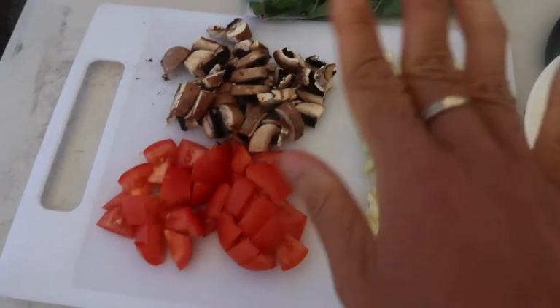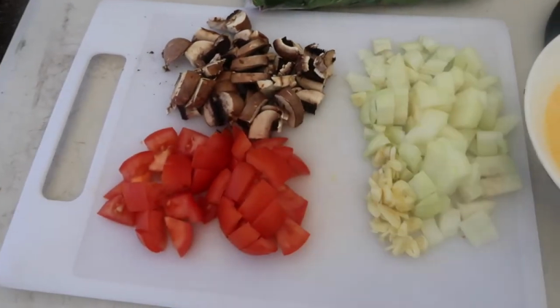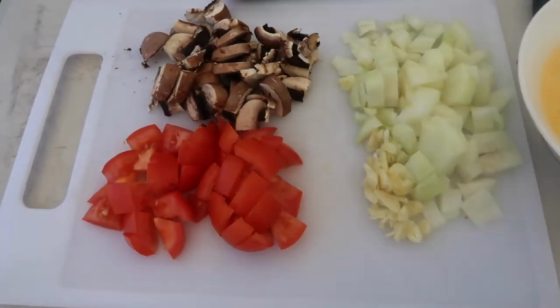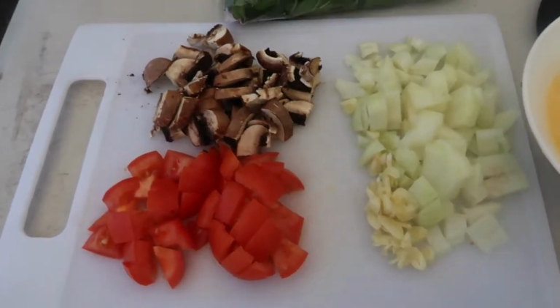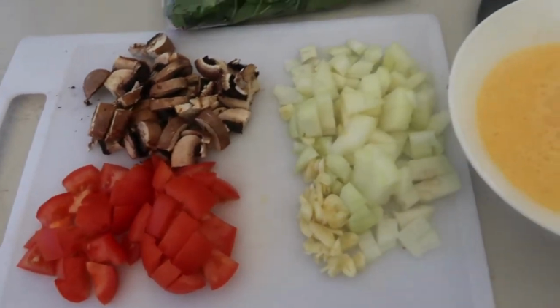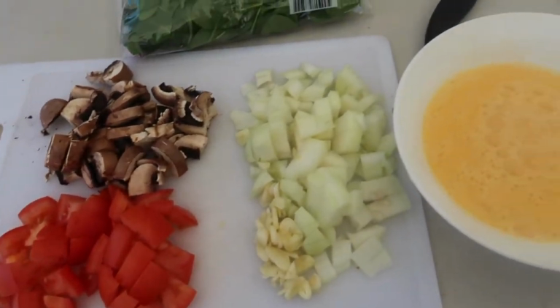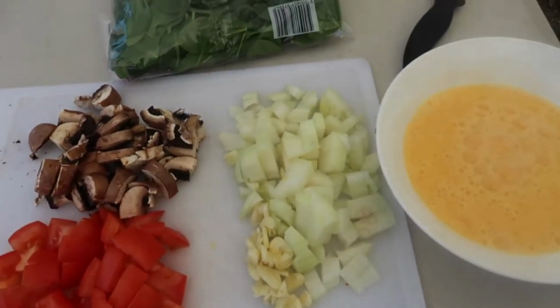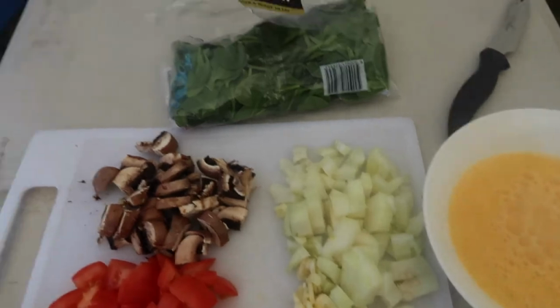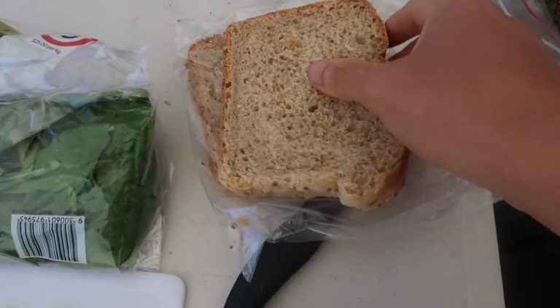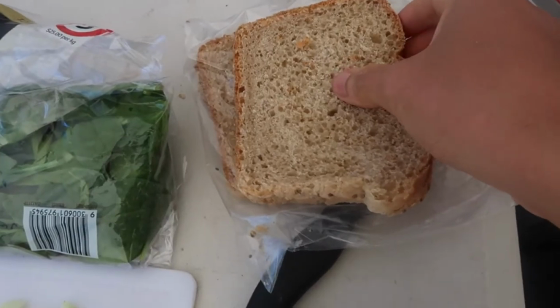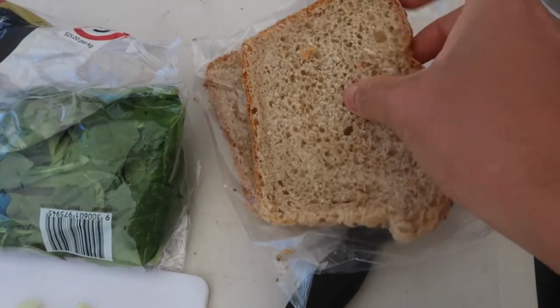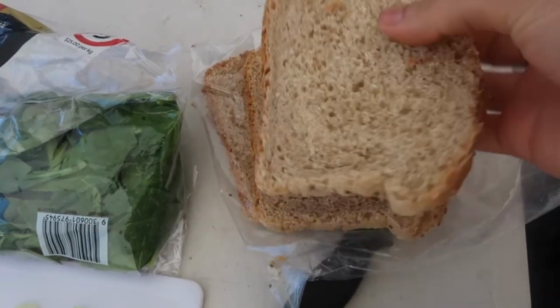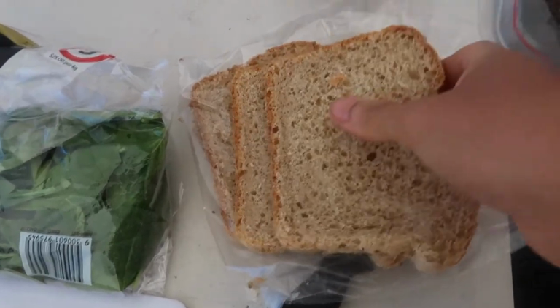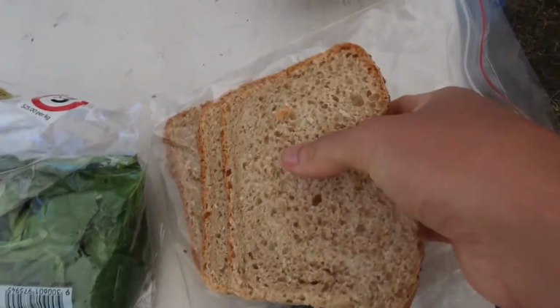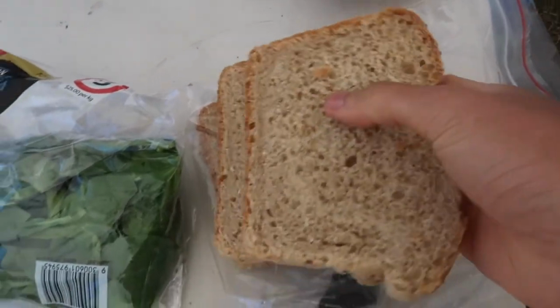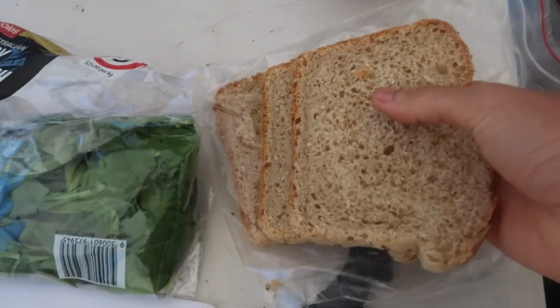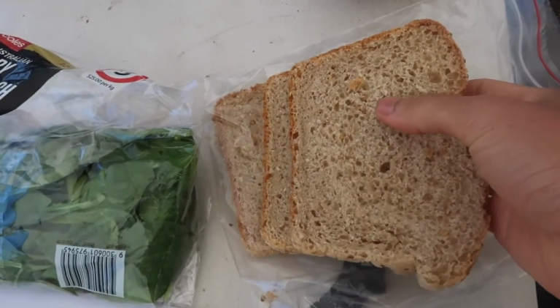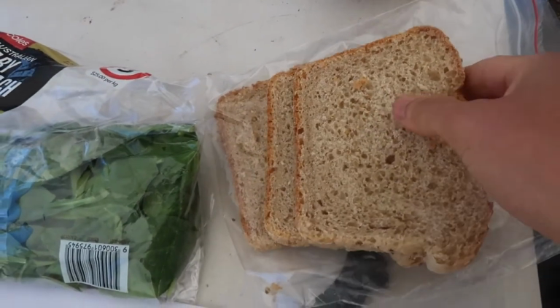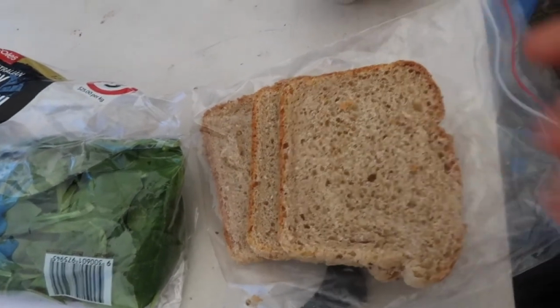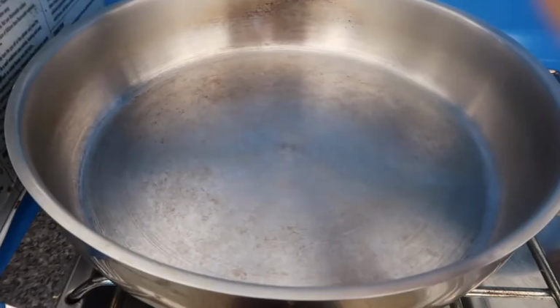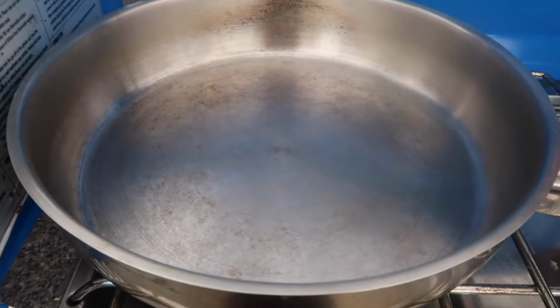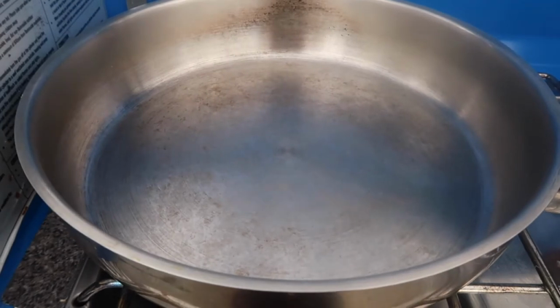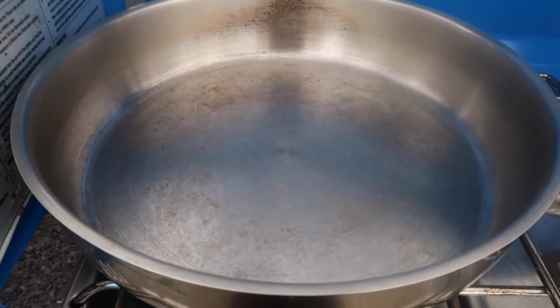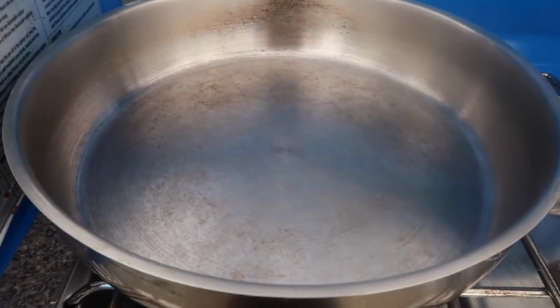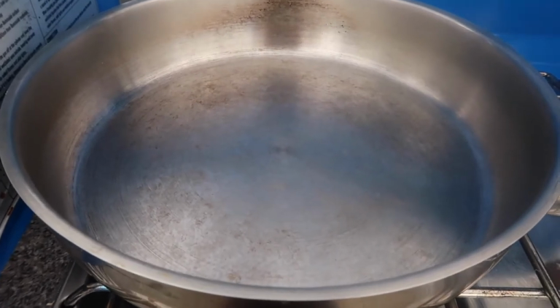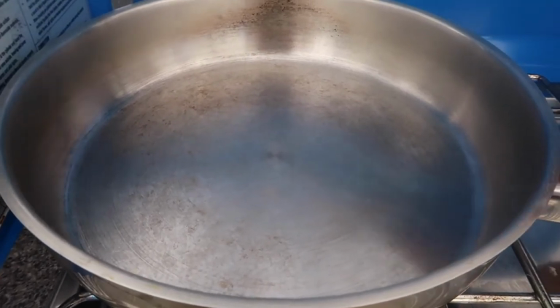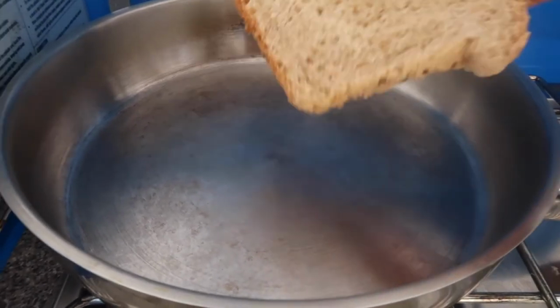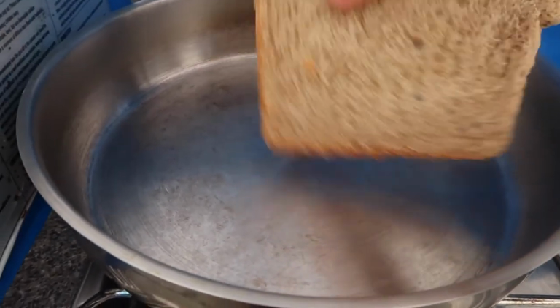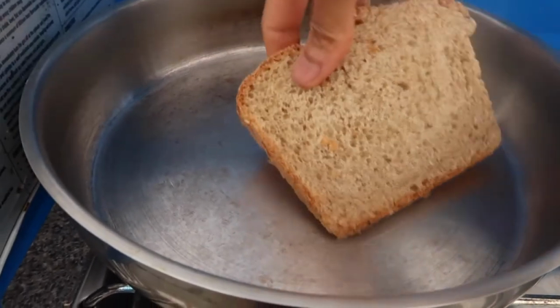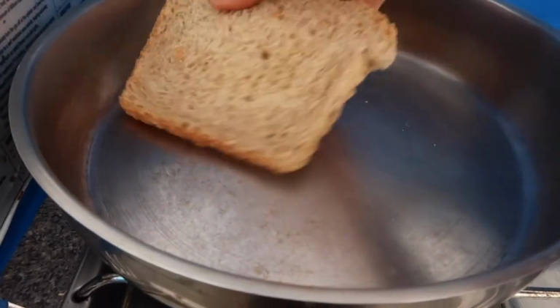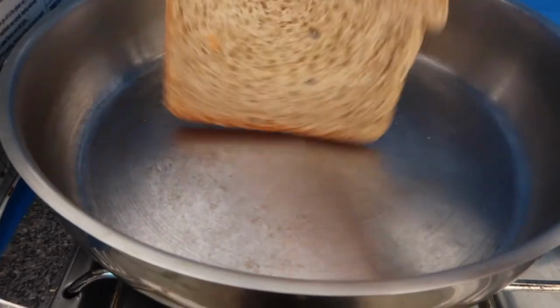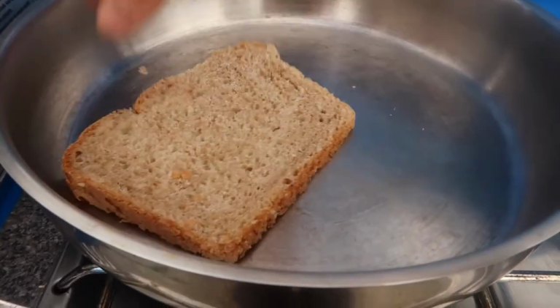I have mushroom, tomato, onion, and garlic. First I'm going to toast this bread right here in my frying pan. Once the pan is hot, I'll put in my bread — this is my homemade bread.